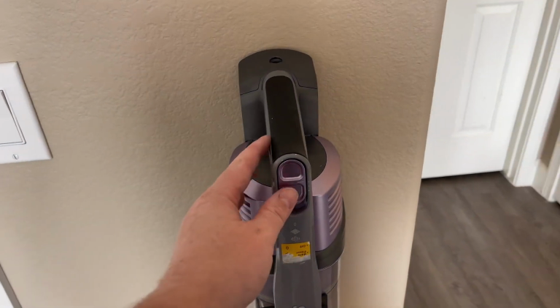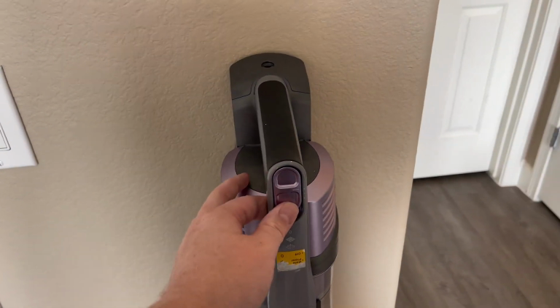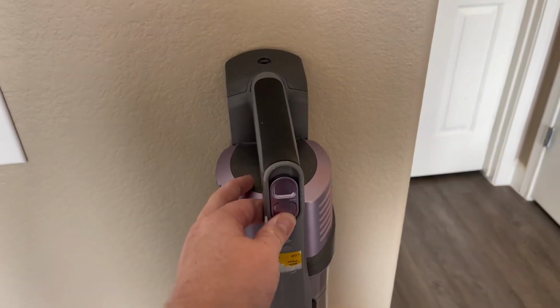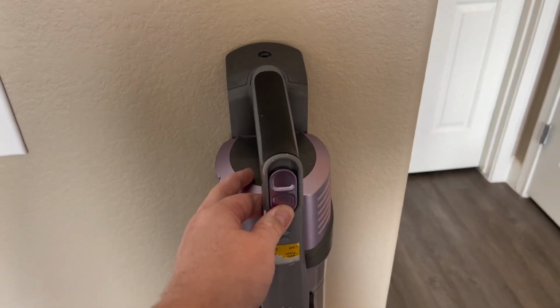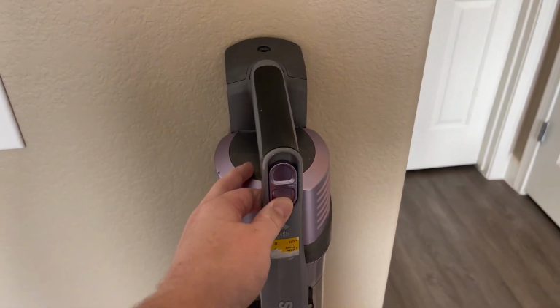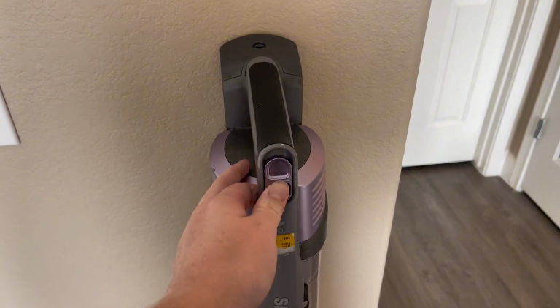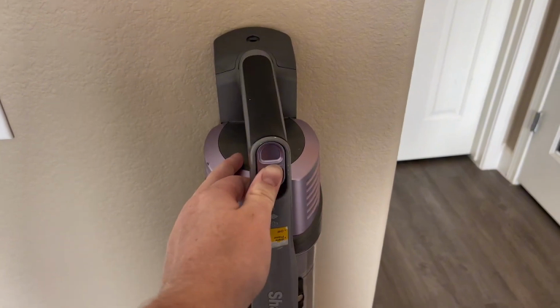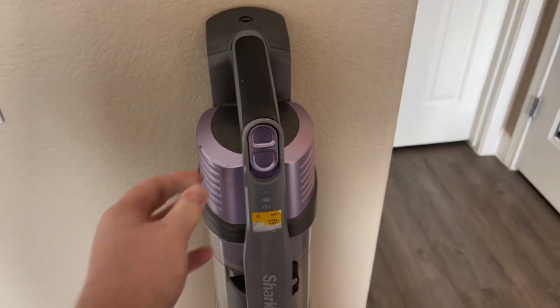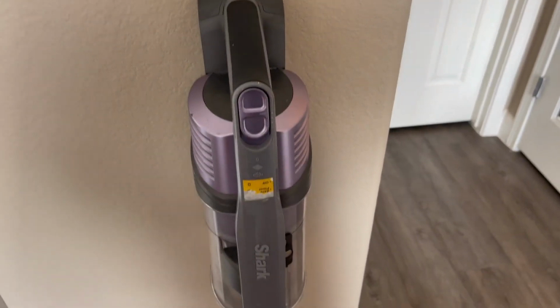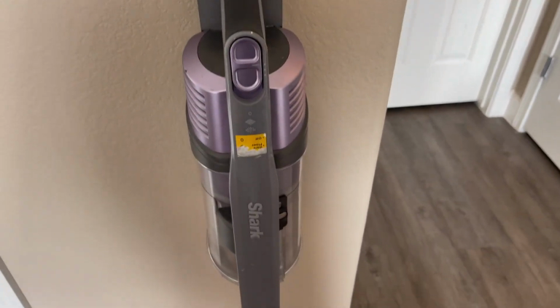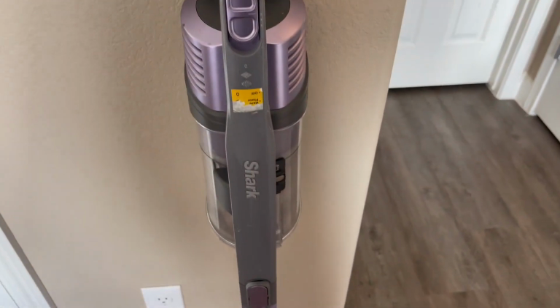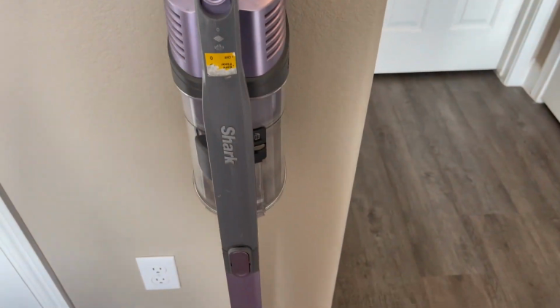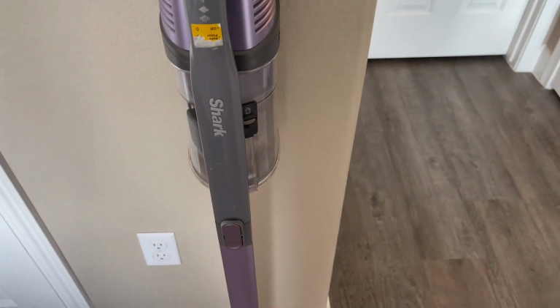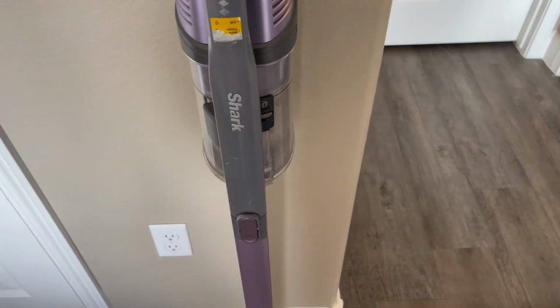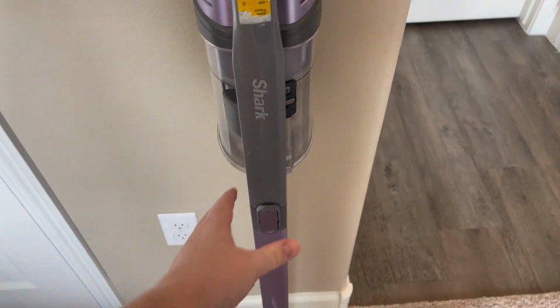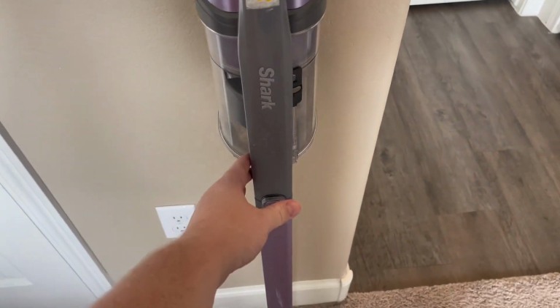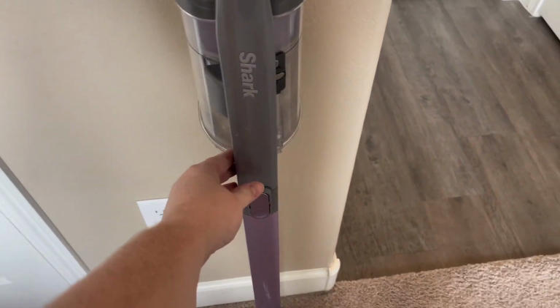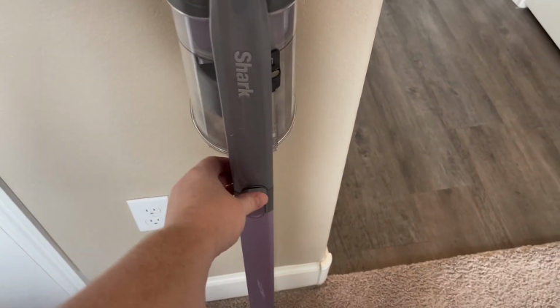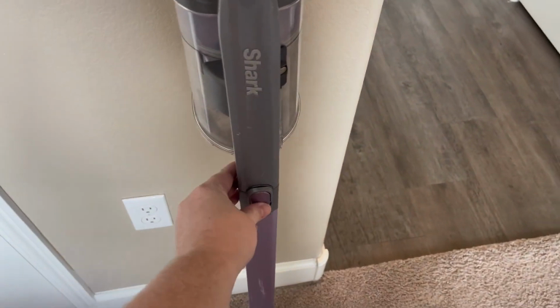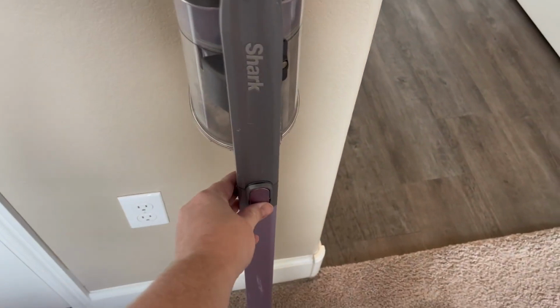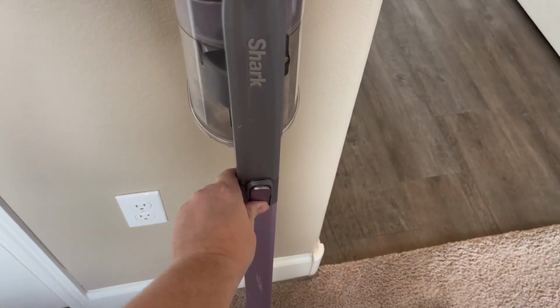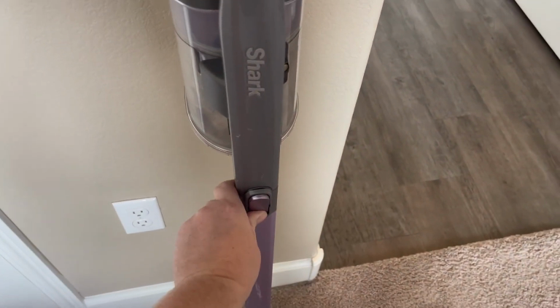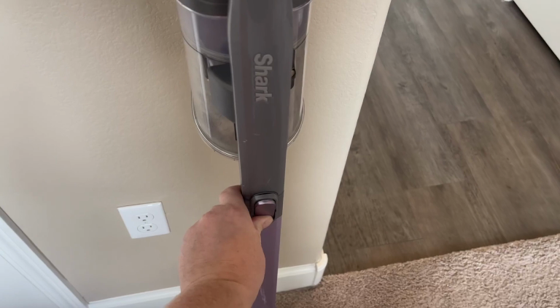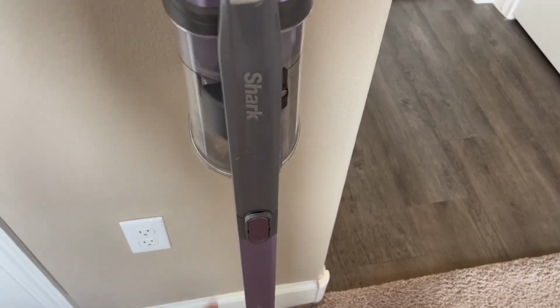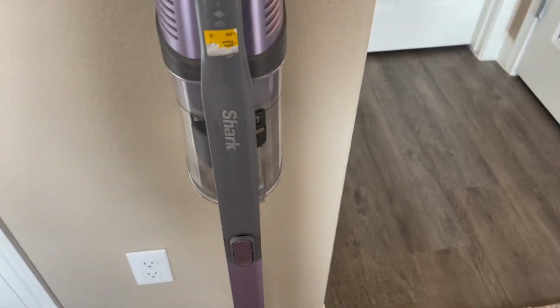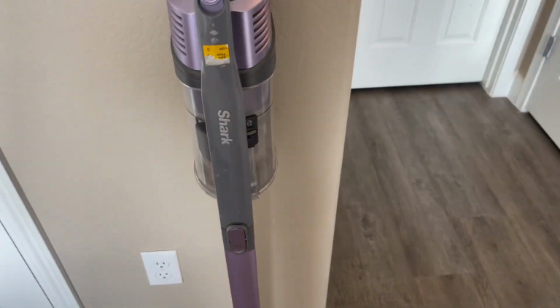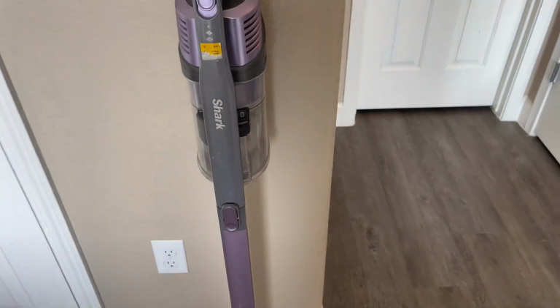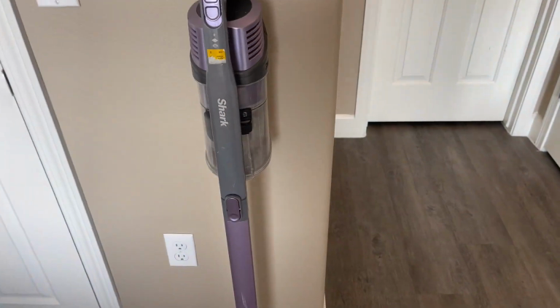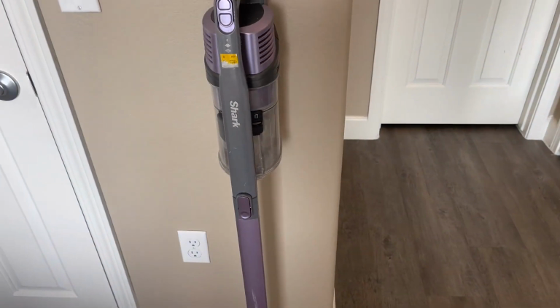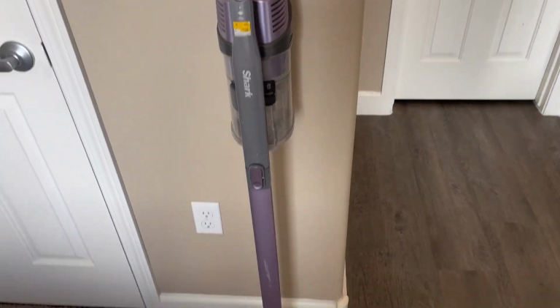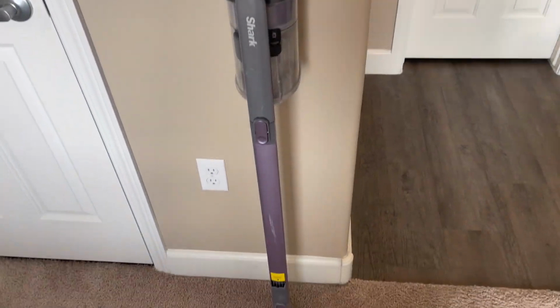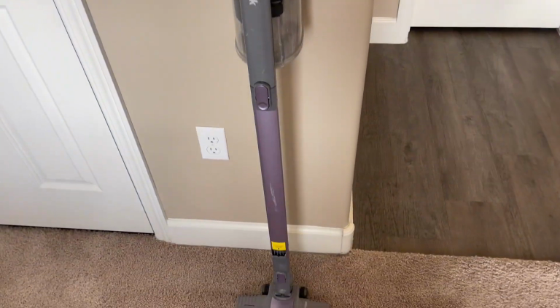As you can see here, this is where you turn on the vacuum. You're able to use it on hardwood along with carpet. There are different detachments which is perfect.